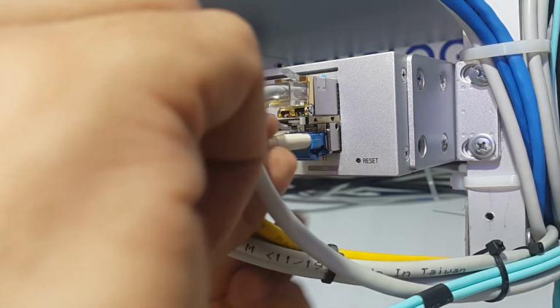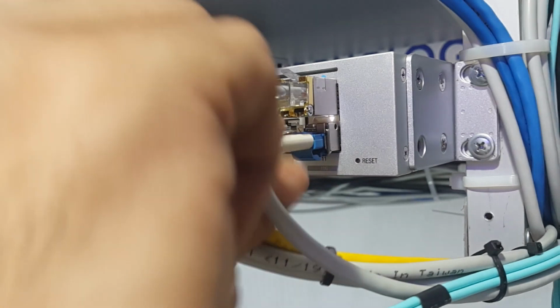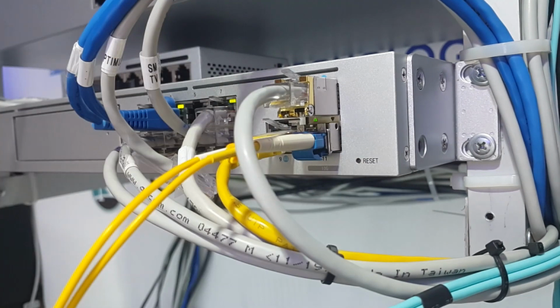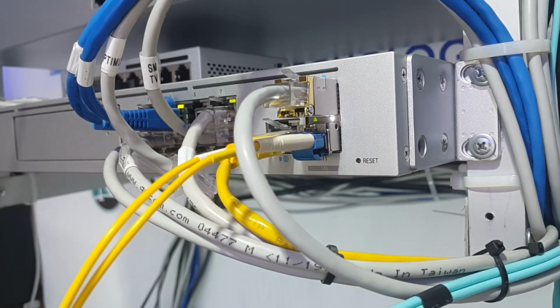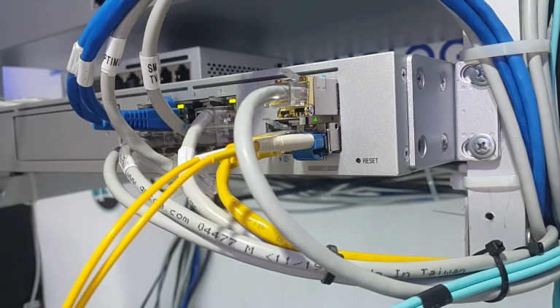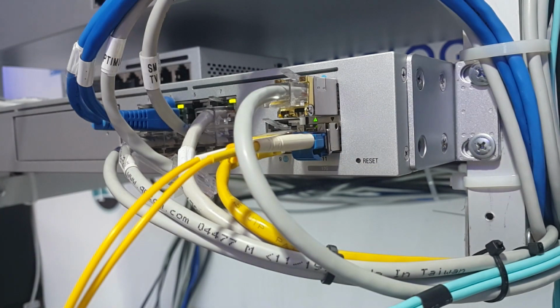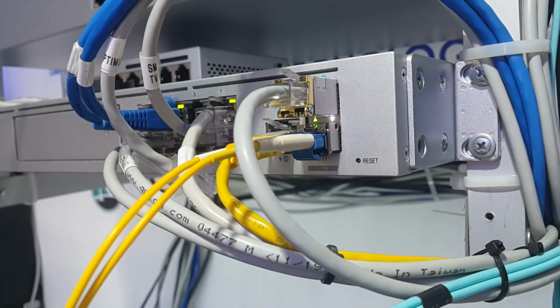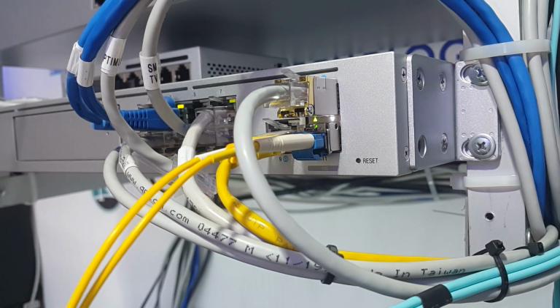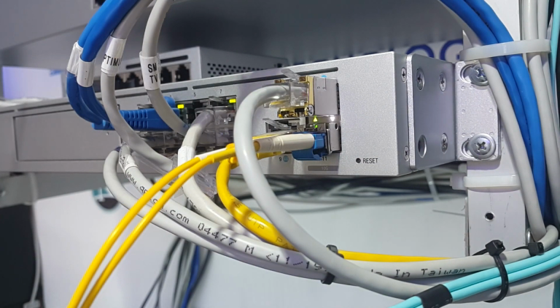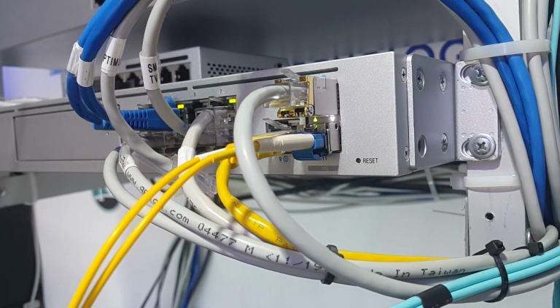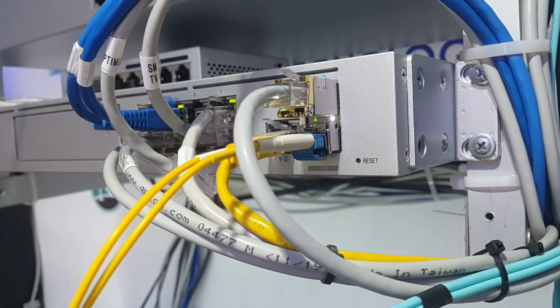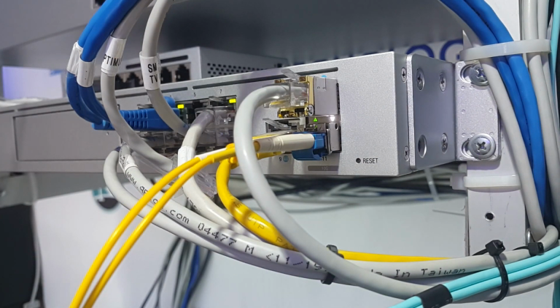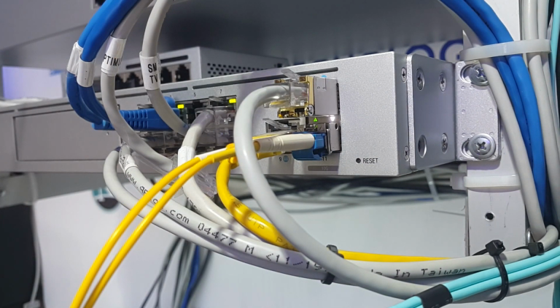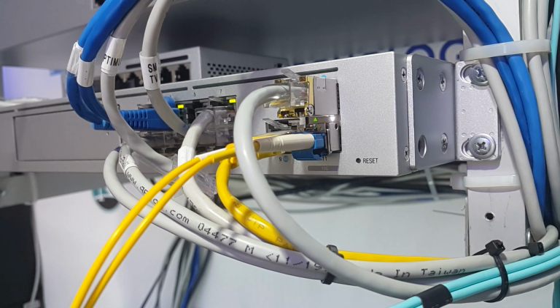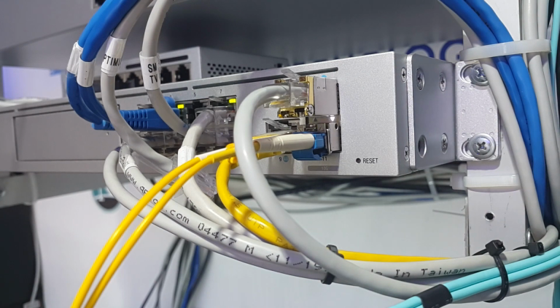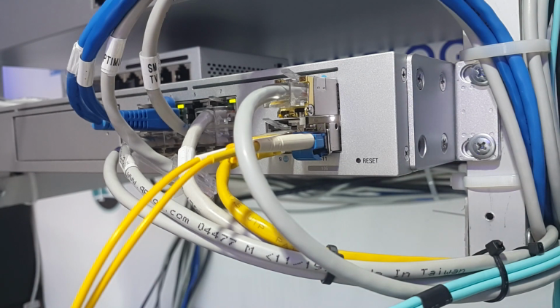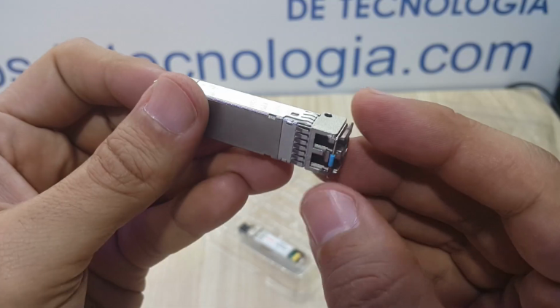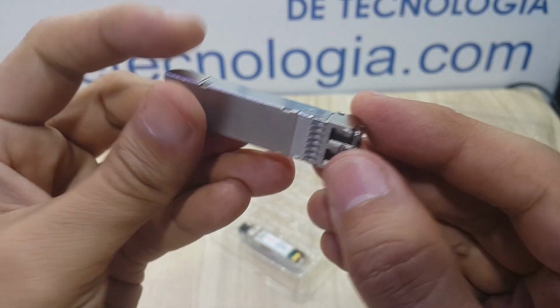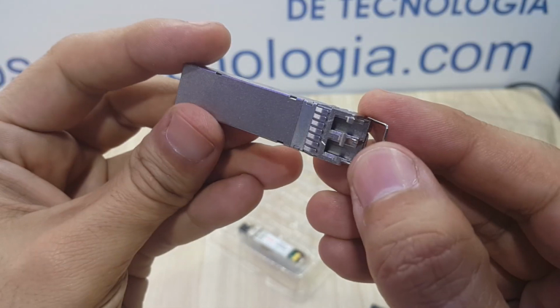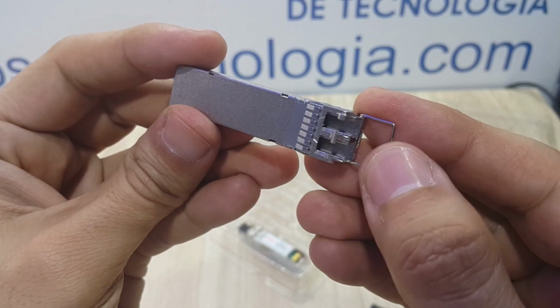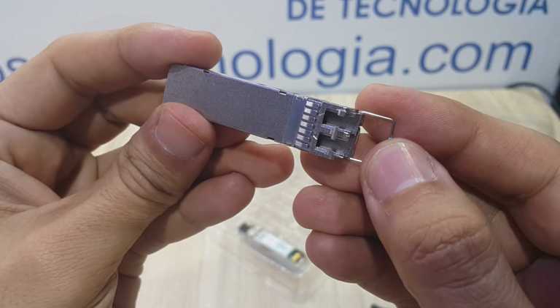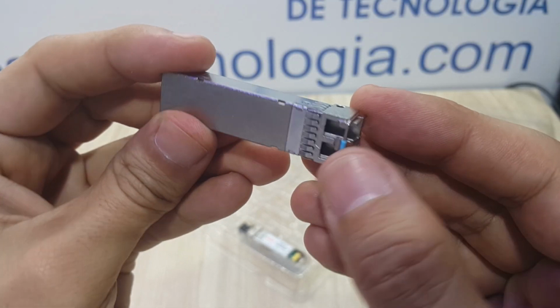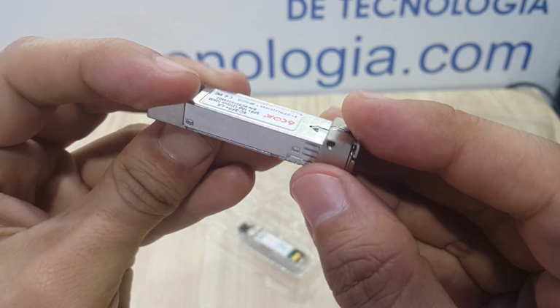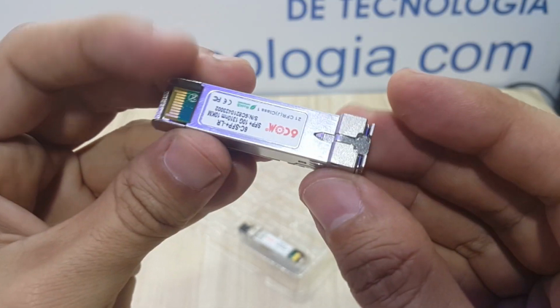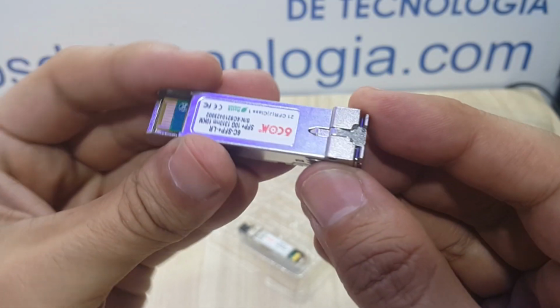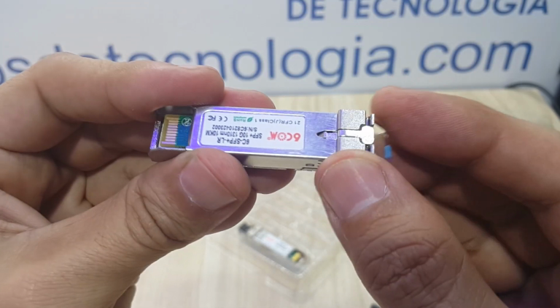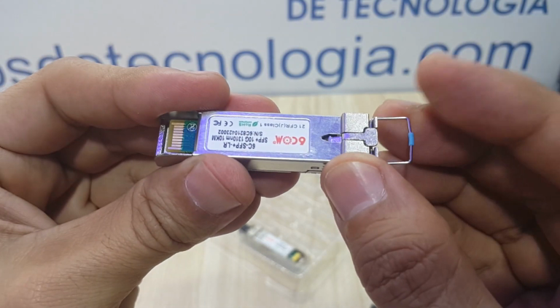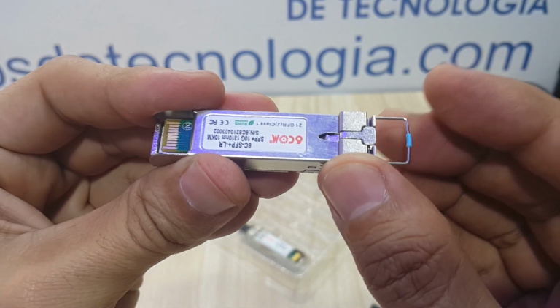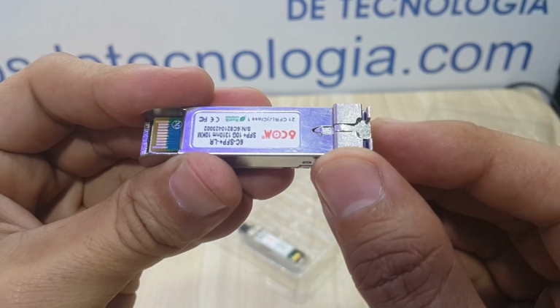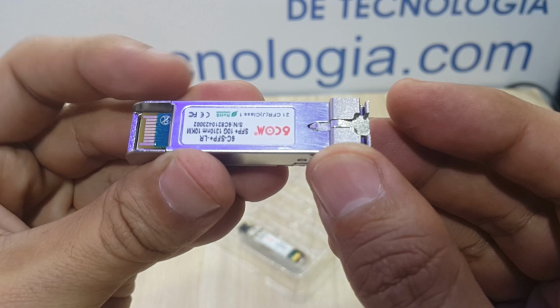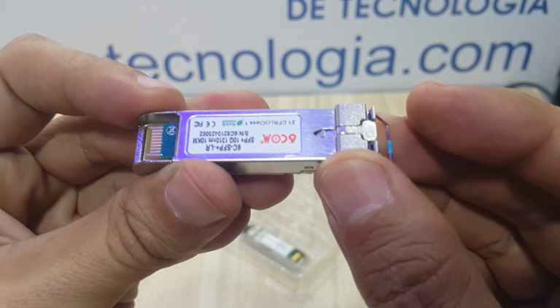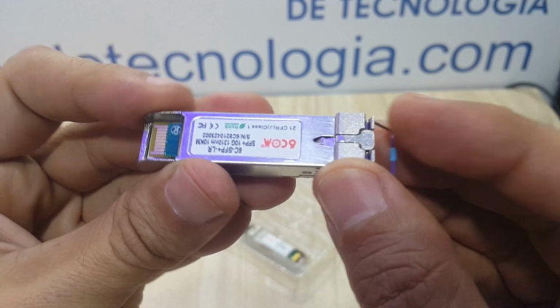Thank you very much for watching this video. We really hope it was of great help if you're considering purchasing a good SFP Plus module for use with UniFi switches. See you next time!